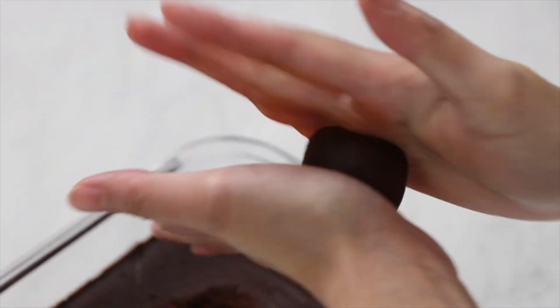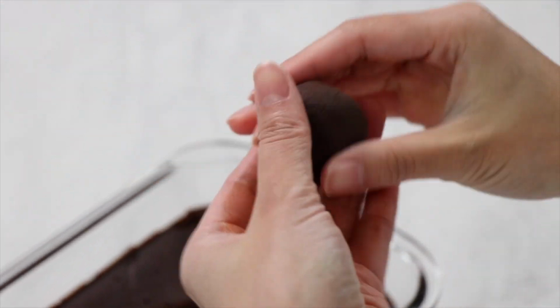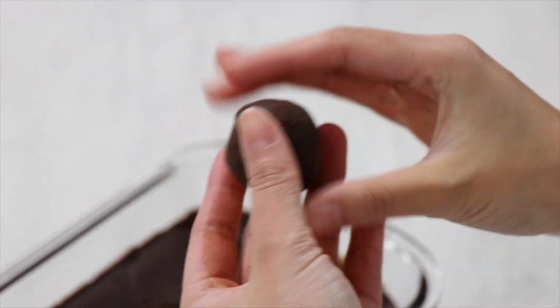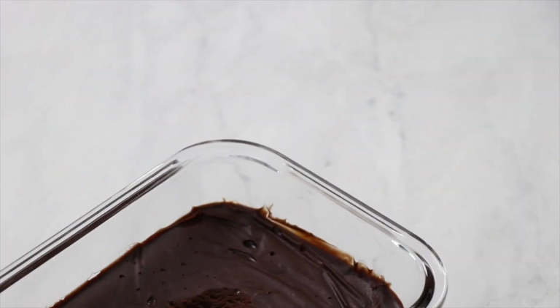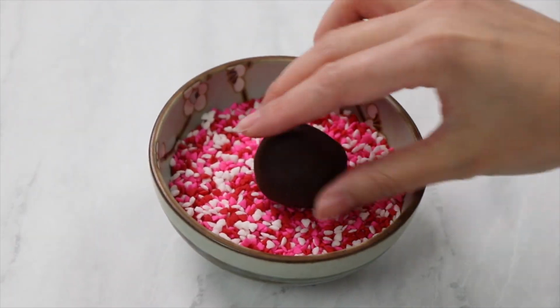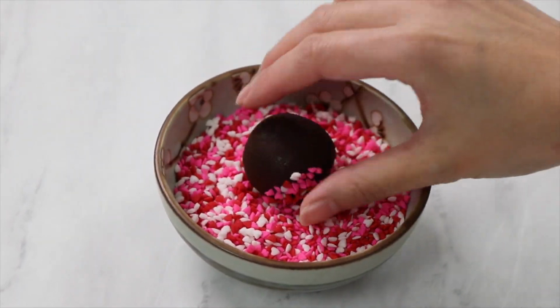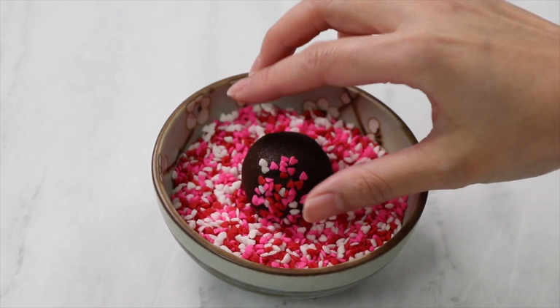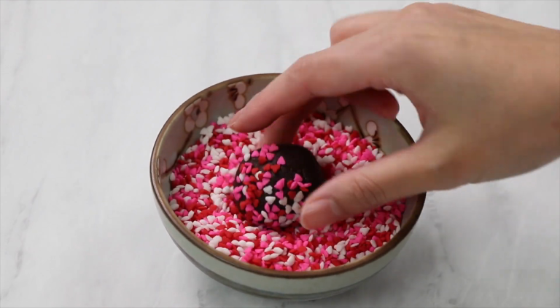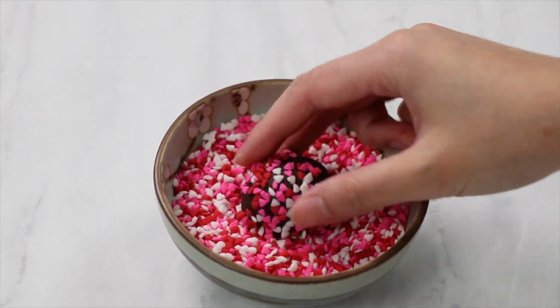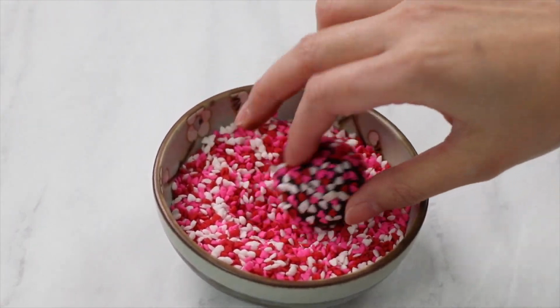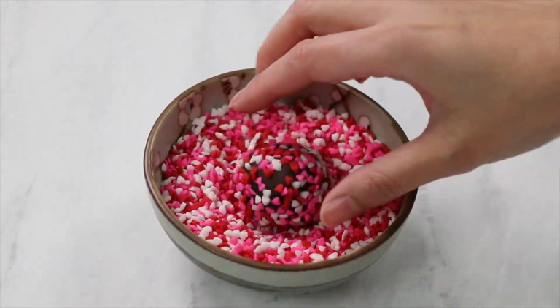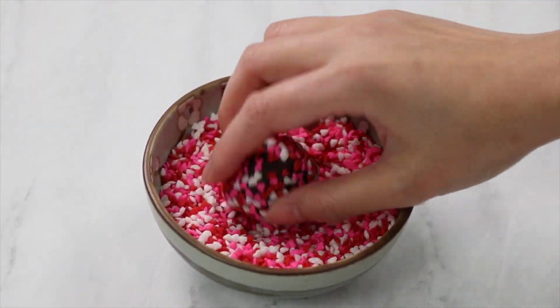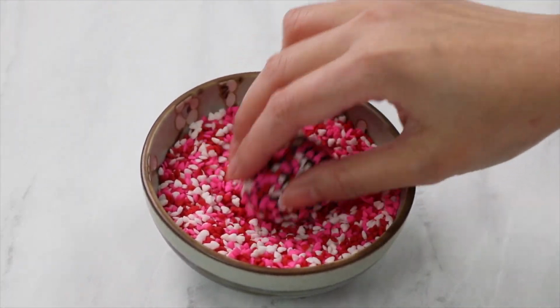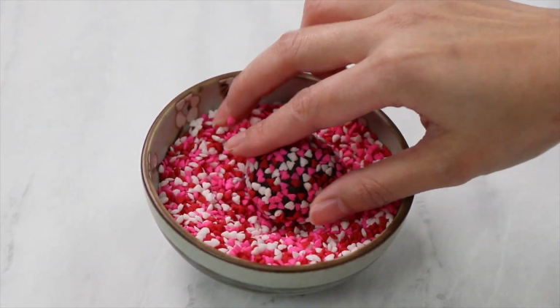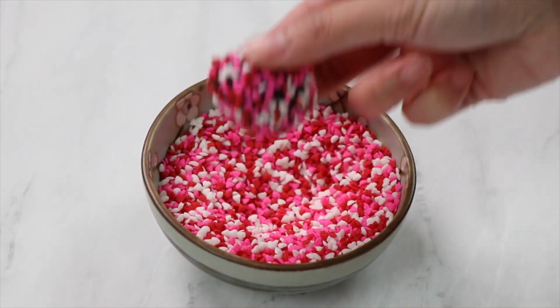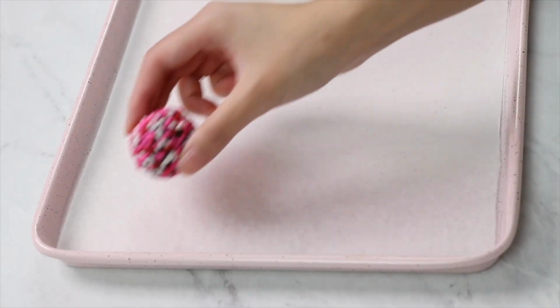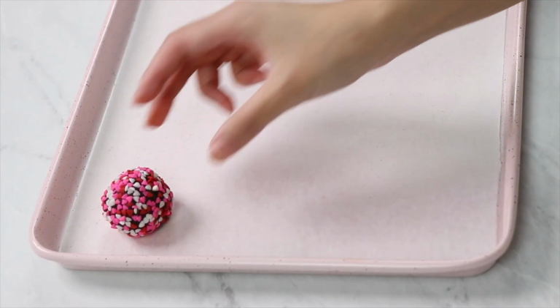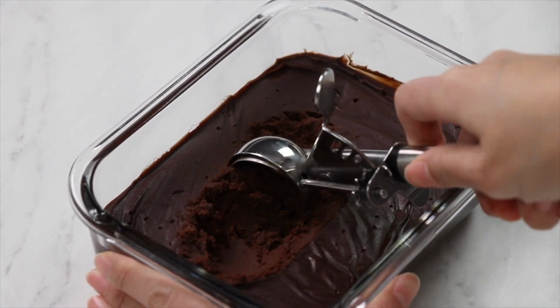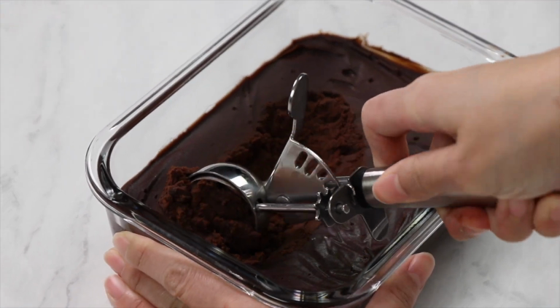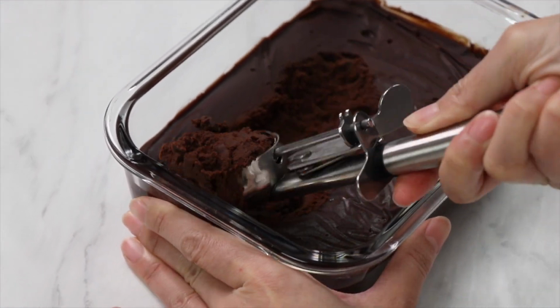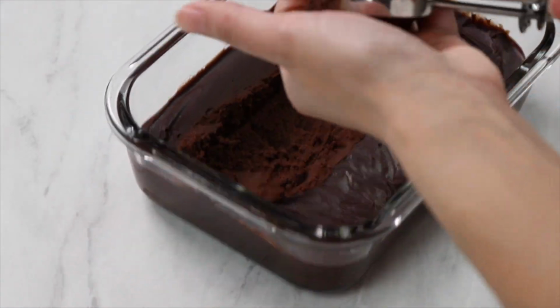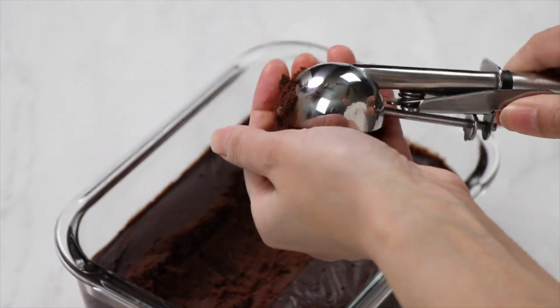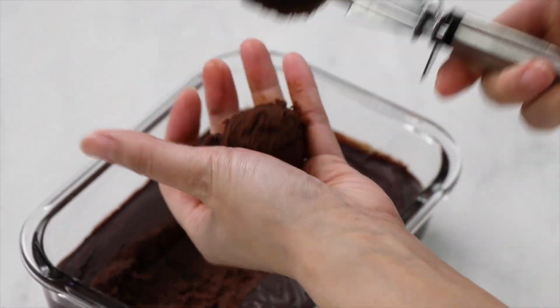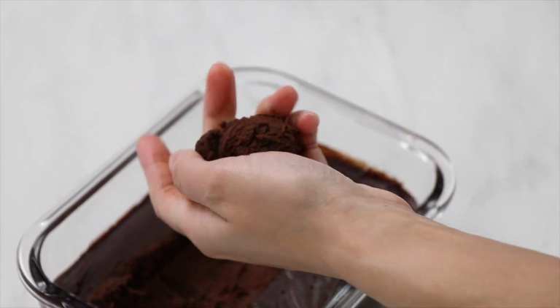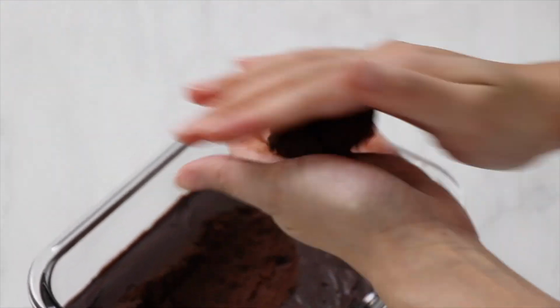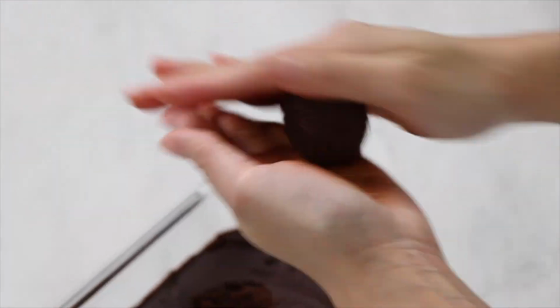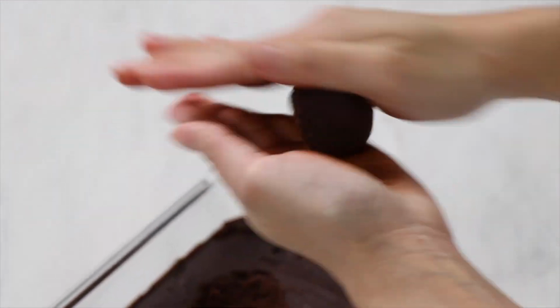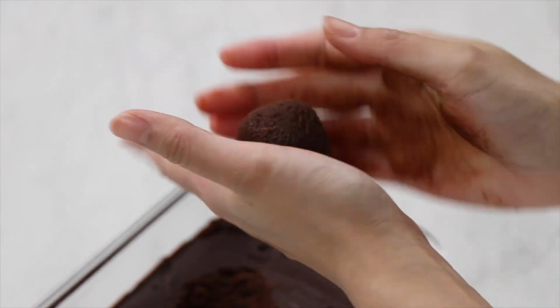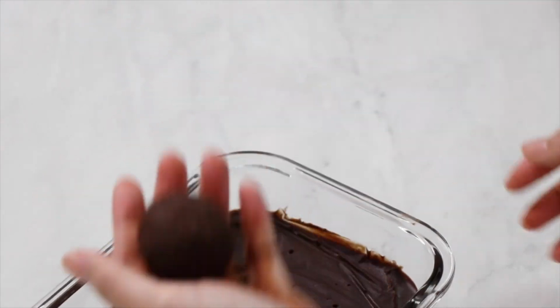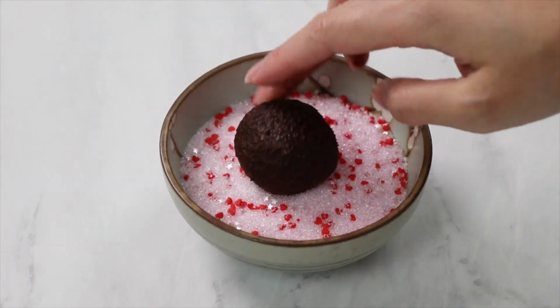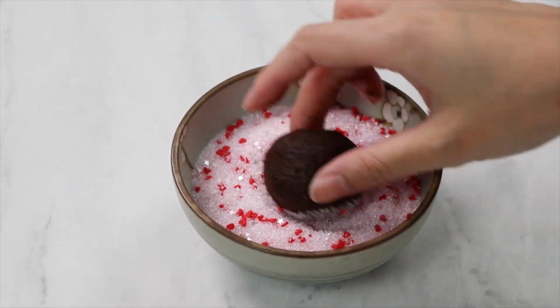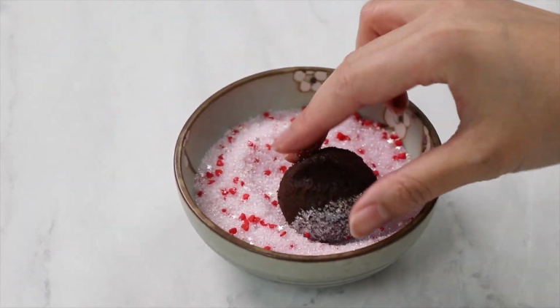This is where you can get creative and decorate with sprinkles or chocolate coating if you like. Place the truffles onto a parchment-lined baking sheet. They can be served right away or stored in an airtight container in the refrigerator for up to 1 month or in the freezer for up to 3 months.